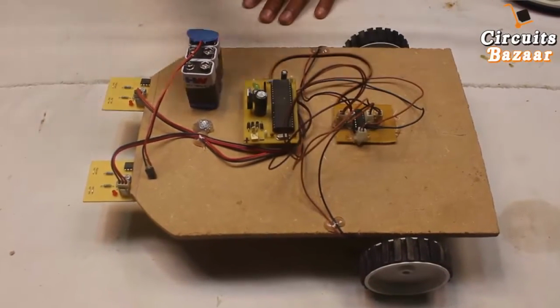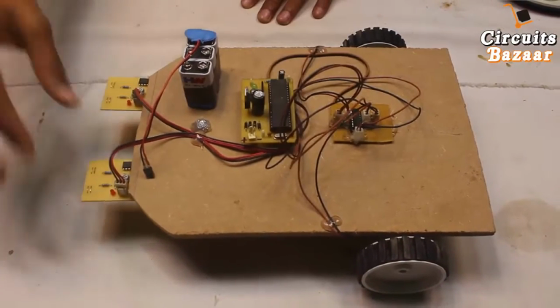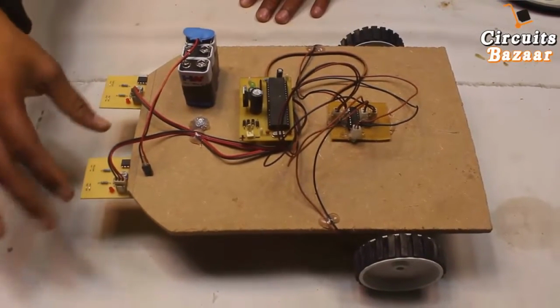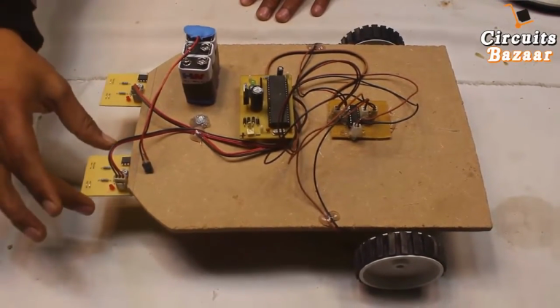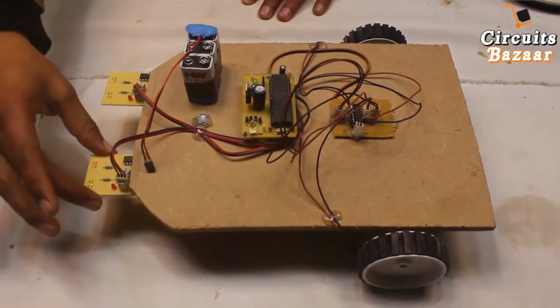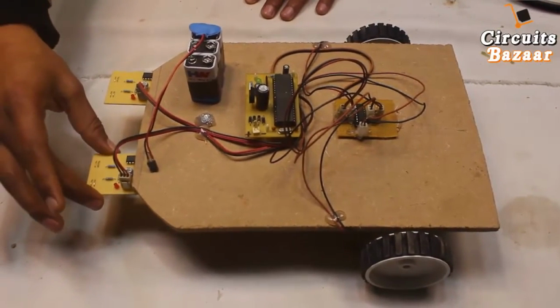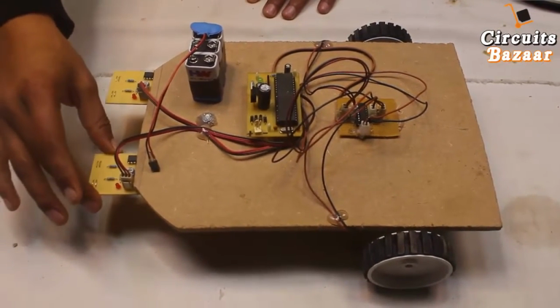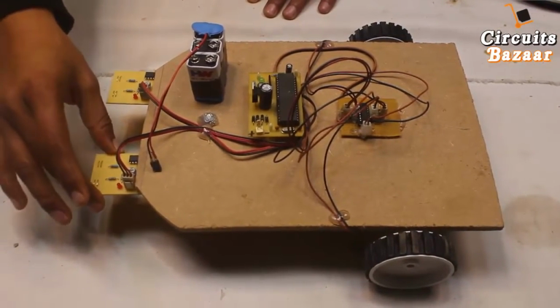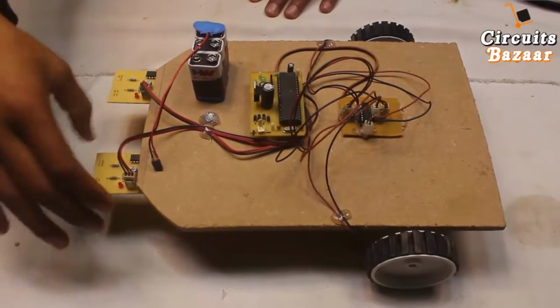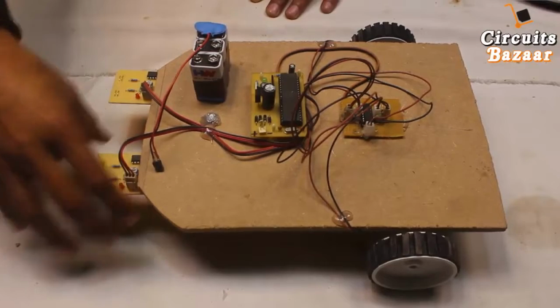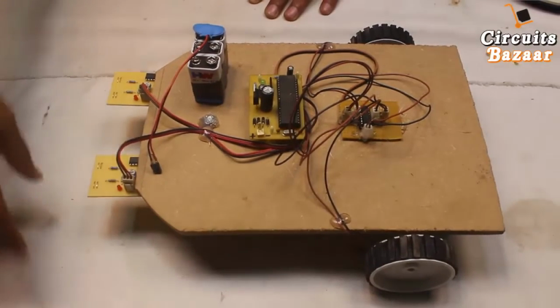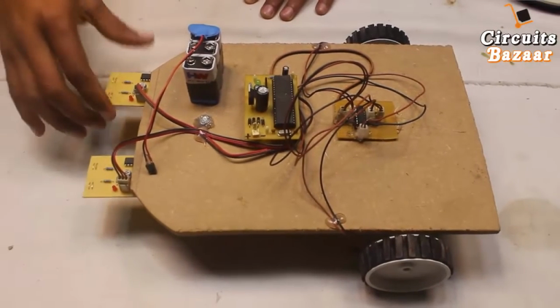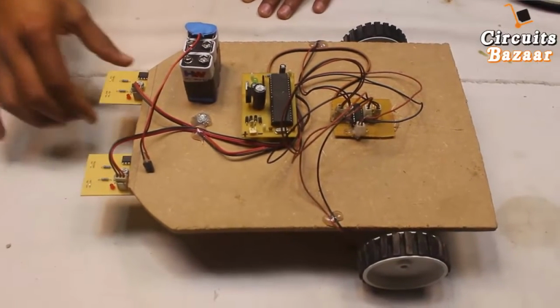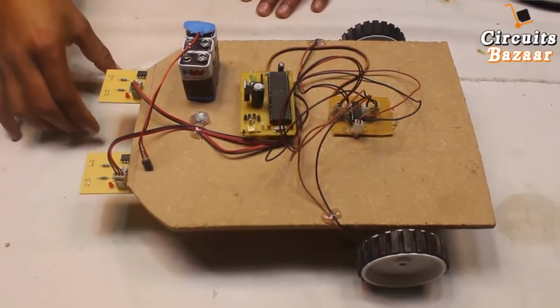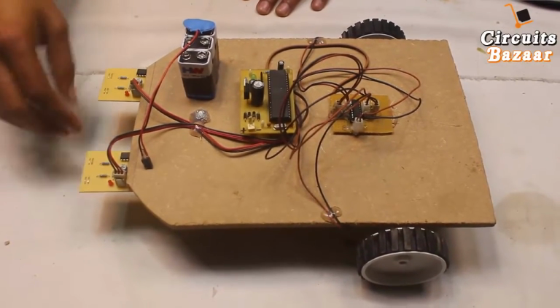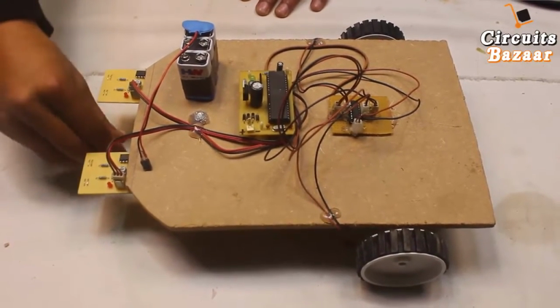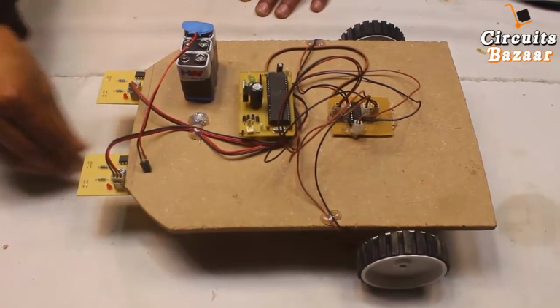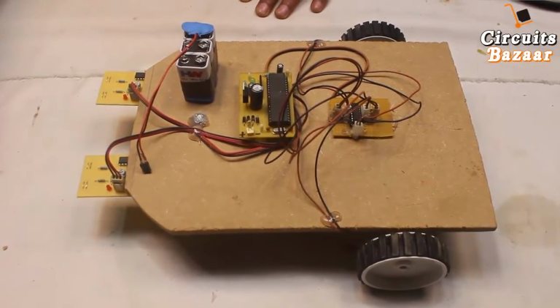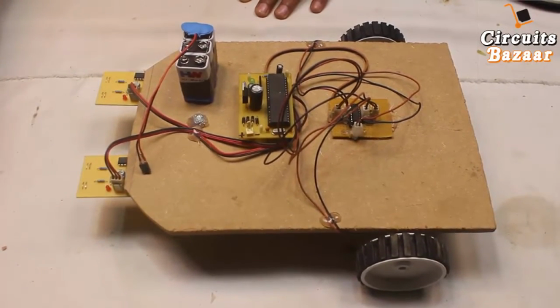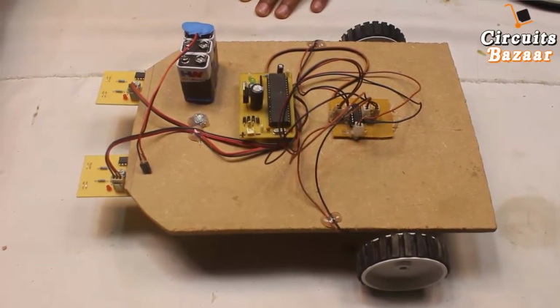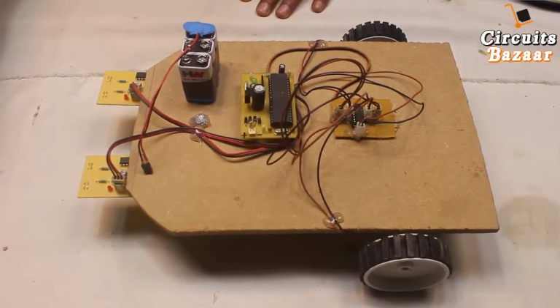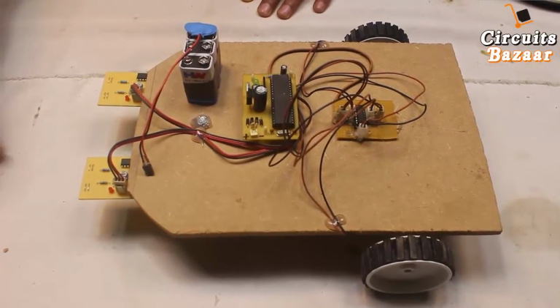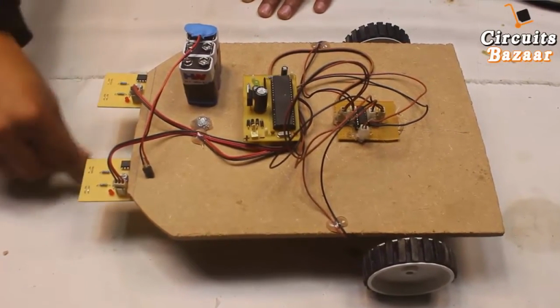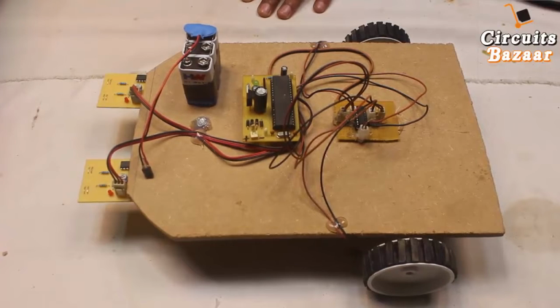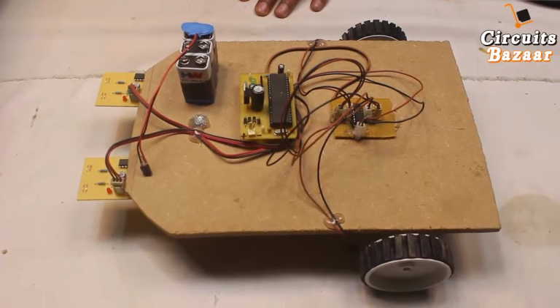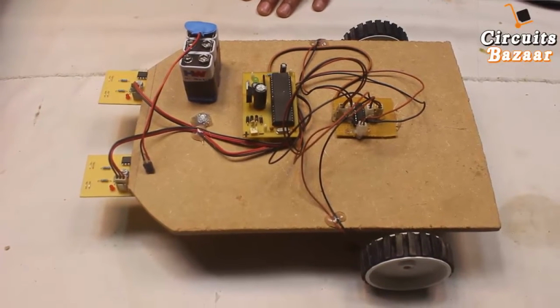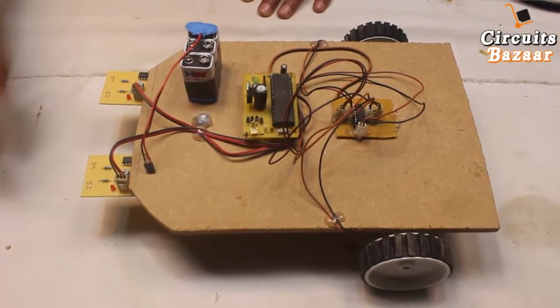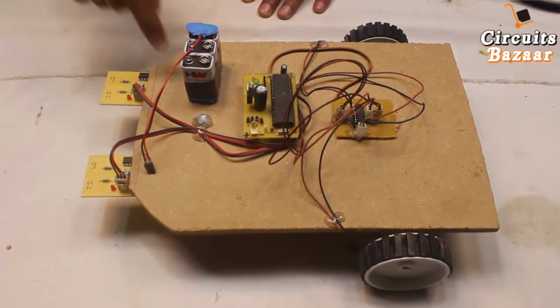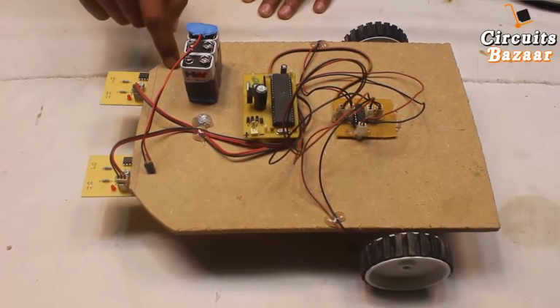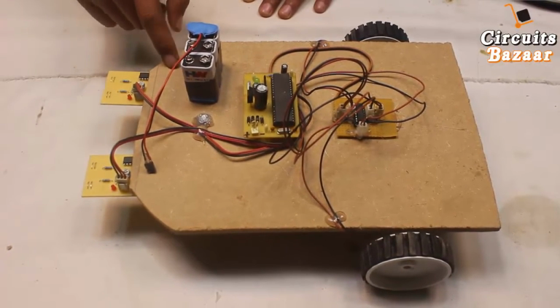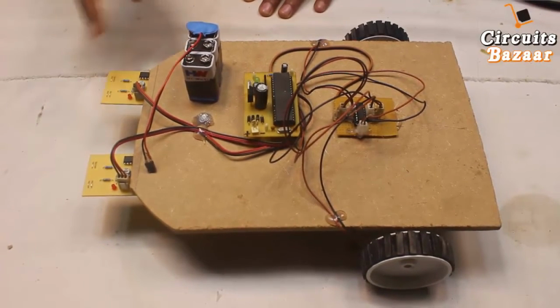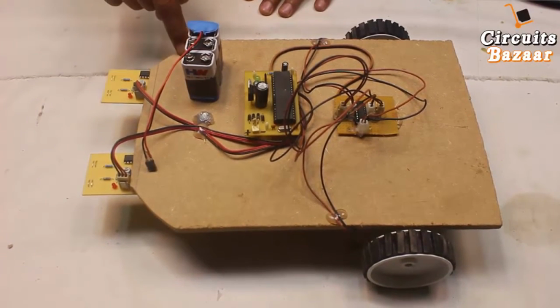This is the first IR sensor which will monitor this direction, and this is the second IR sensor. In between there will be a black line. This is a black line follower — you can also make a white line follower with a little bit of twist in the programming.